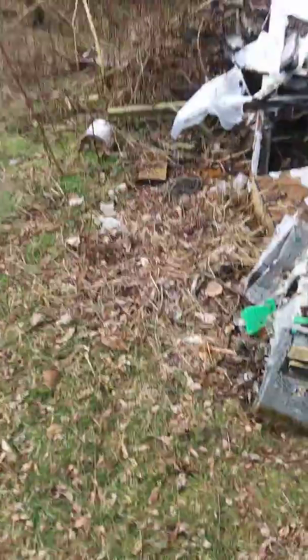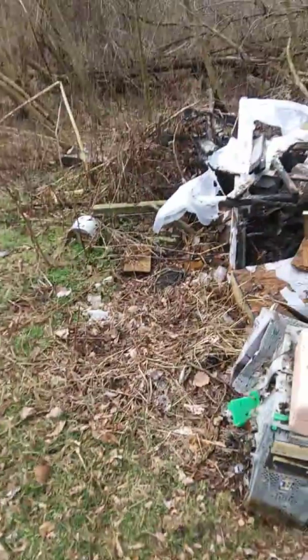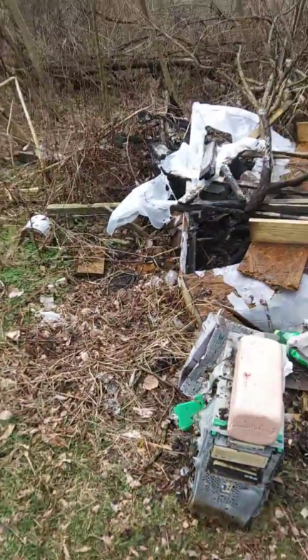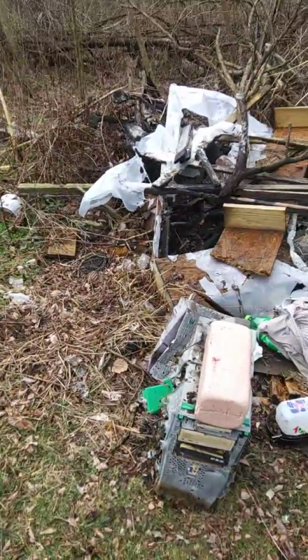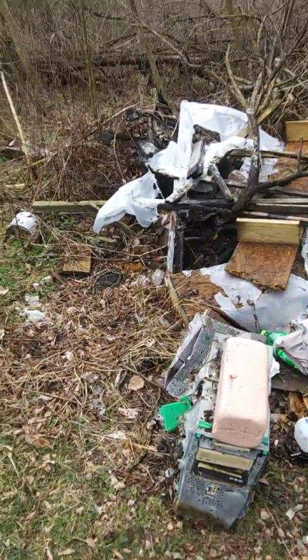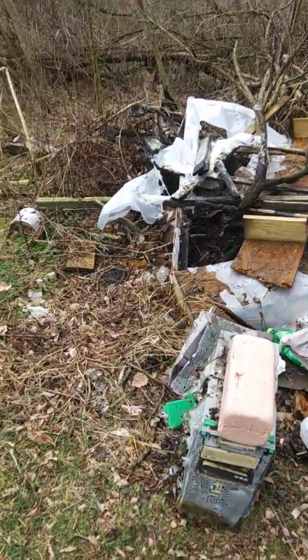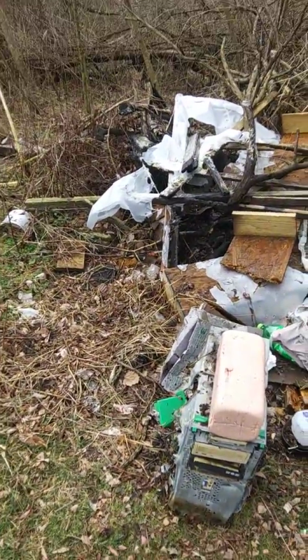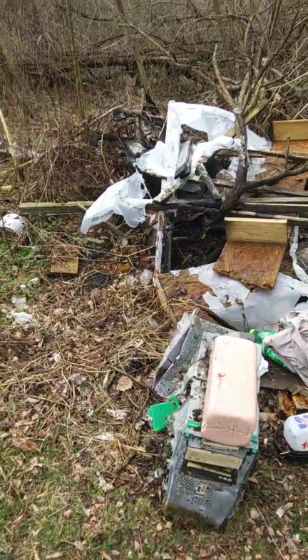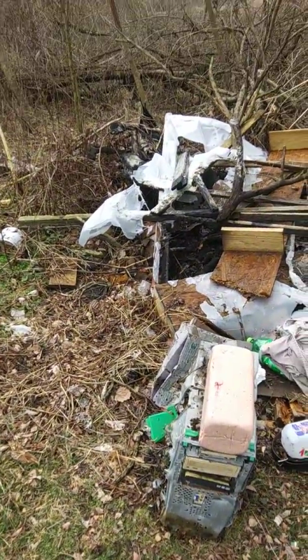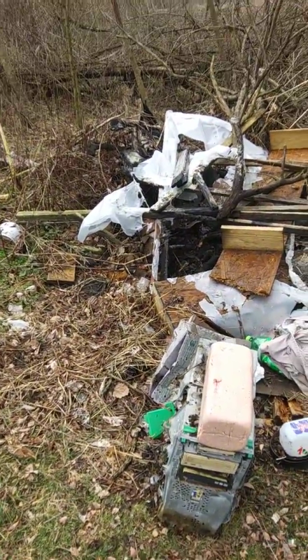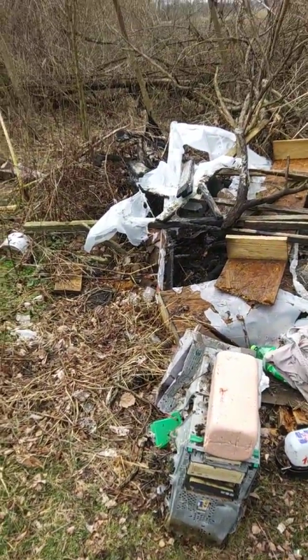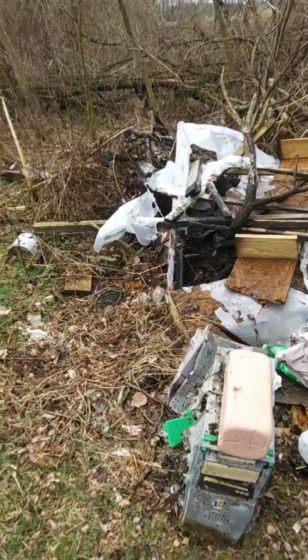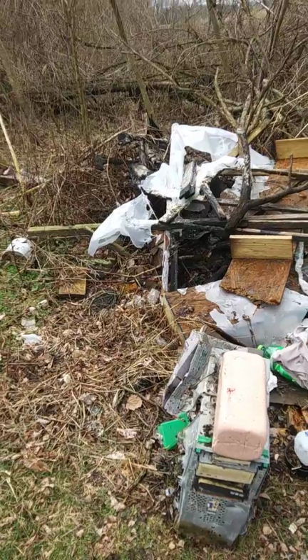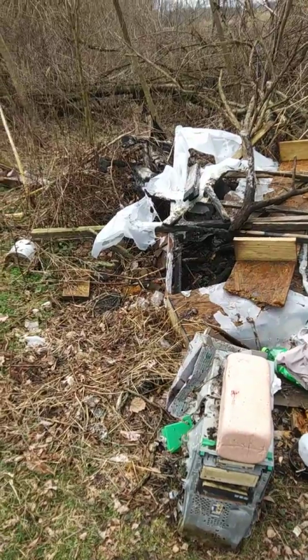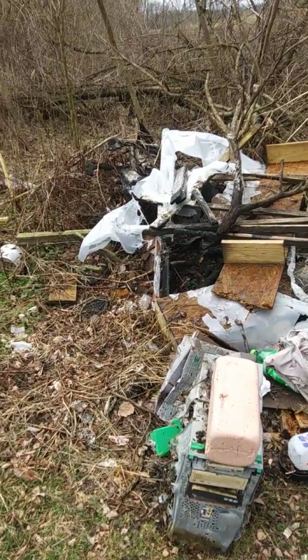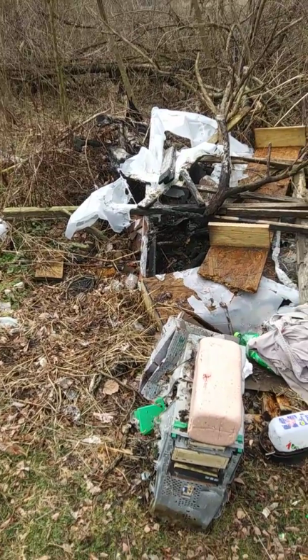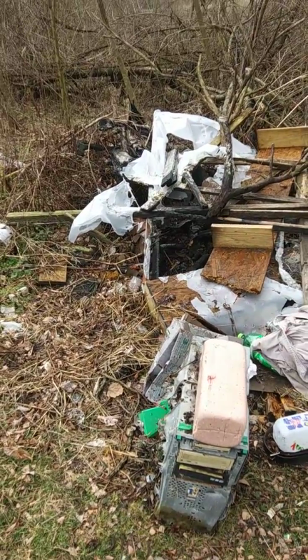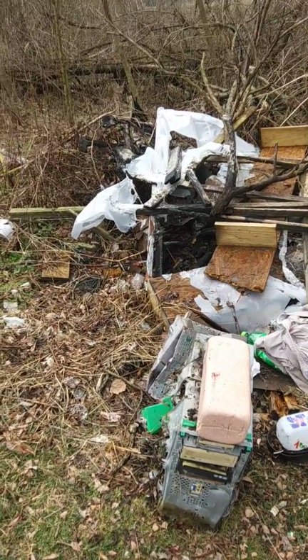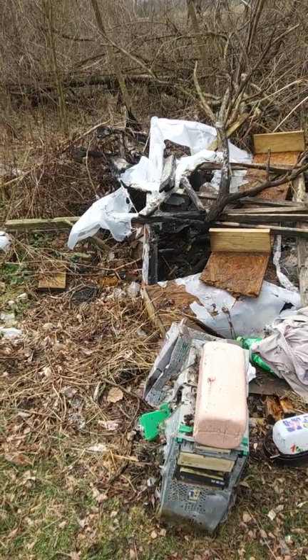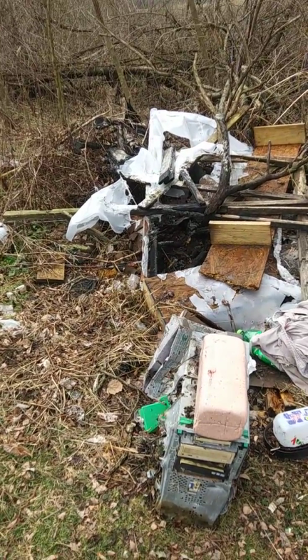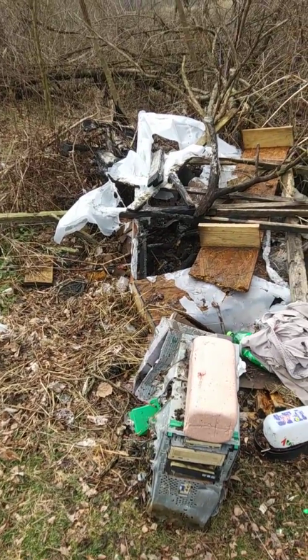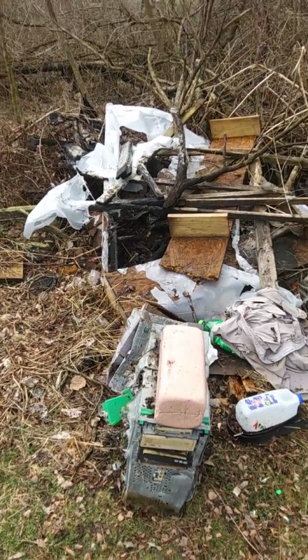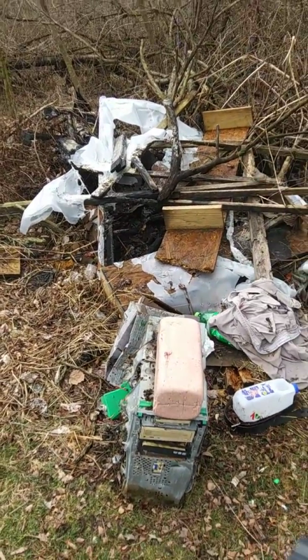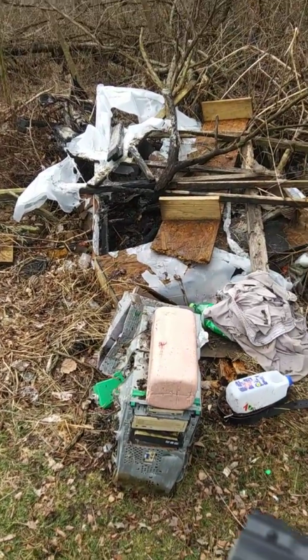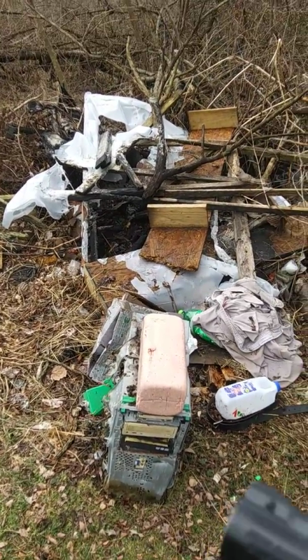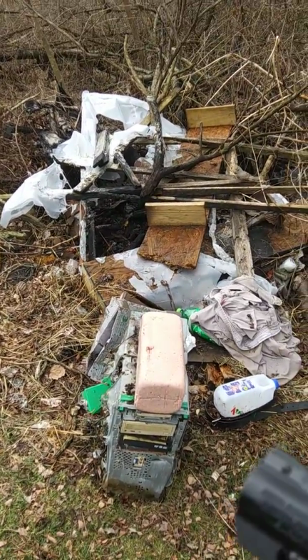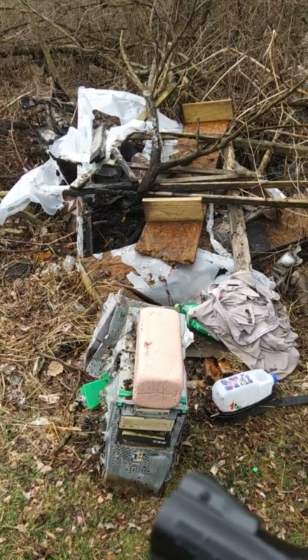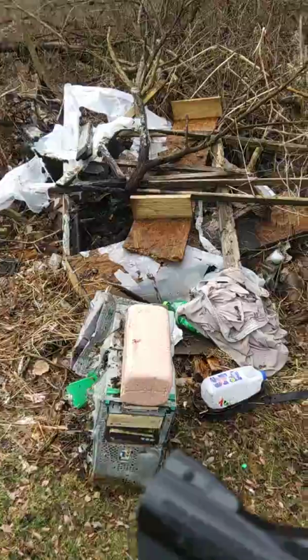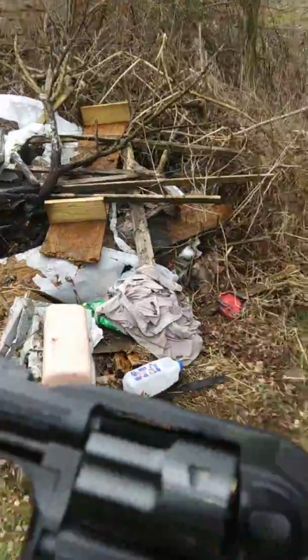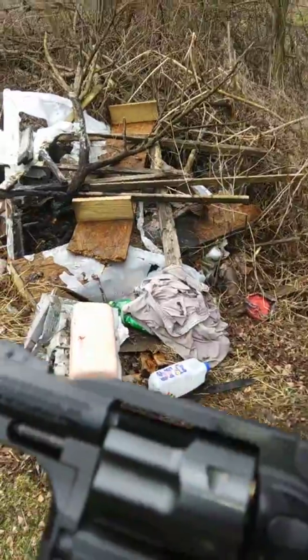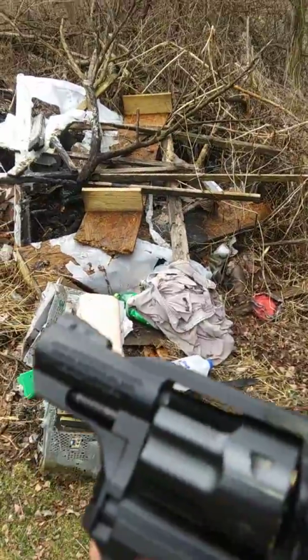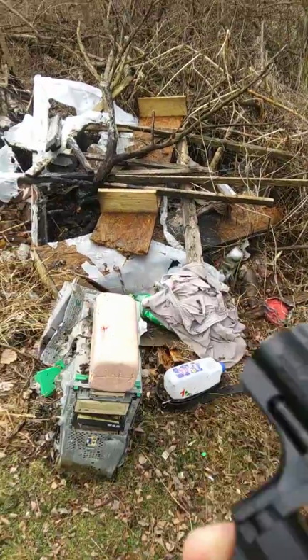Okay, two shots — Ruger LCR 22 Magnum, CCI maxi mag 40 grain.